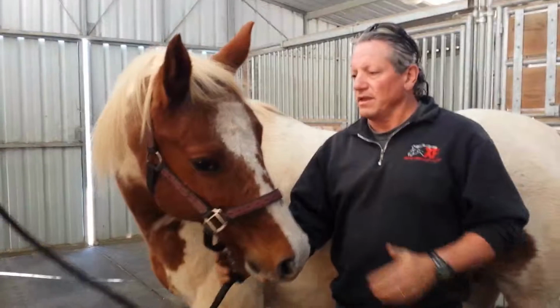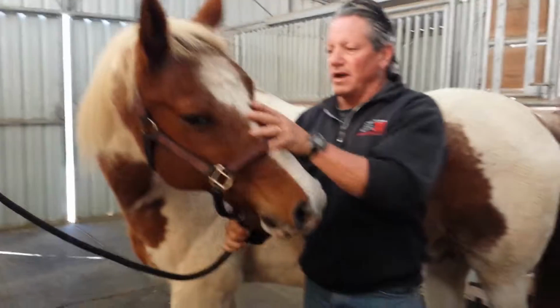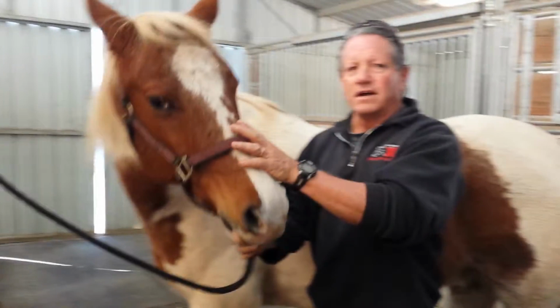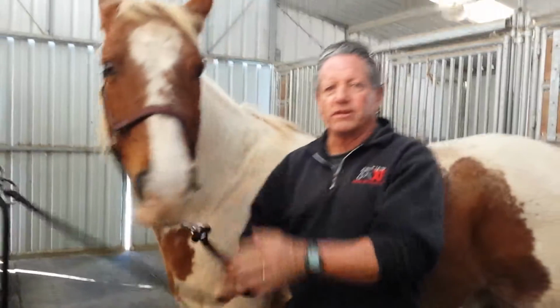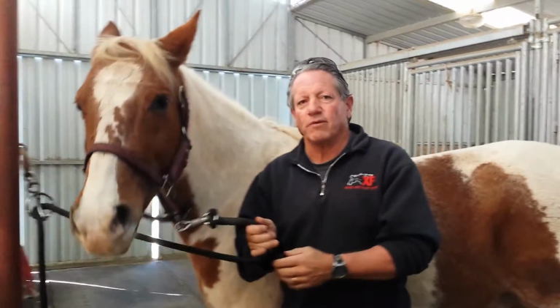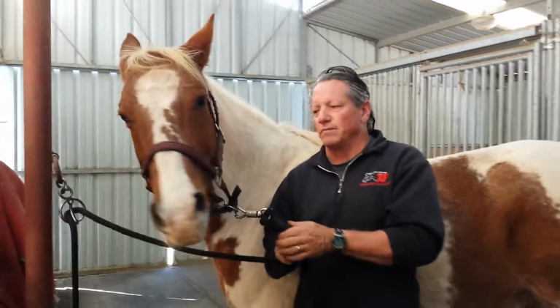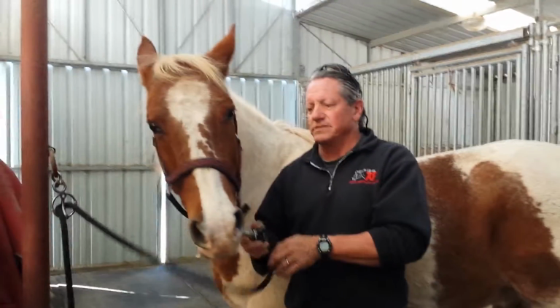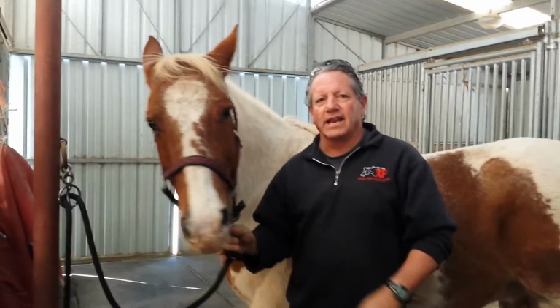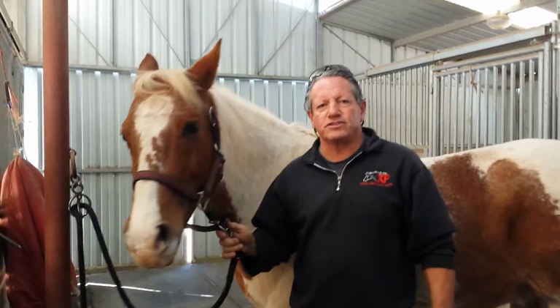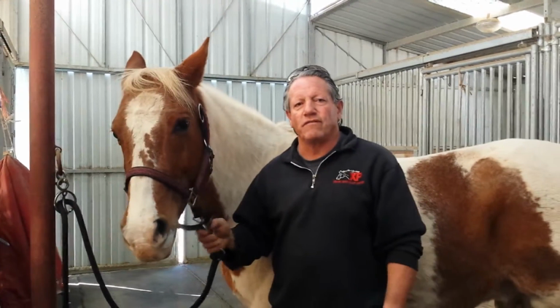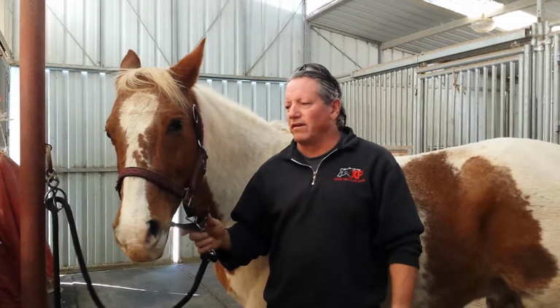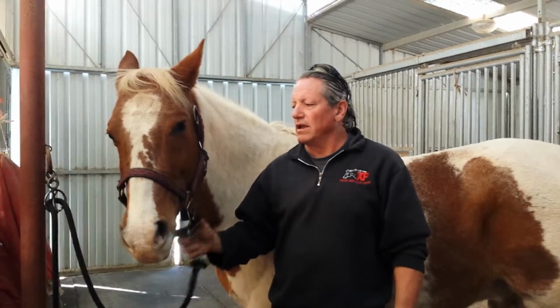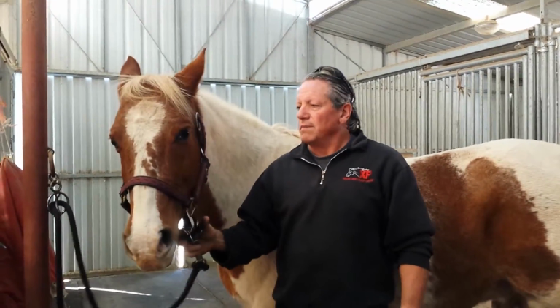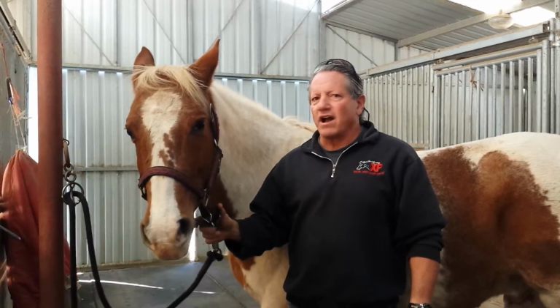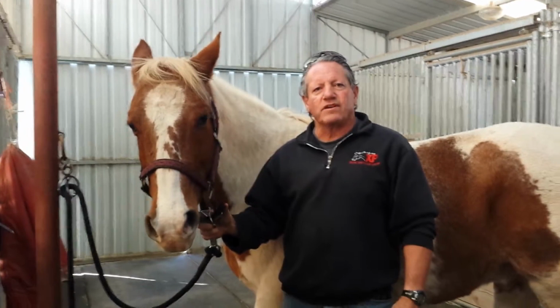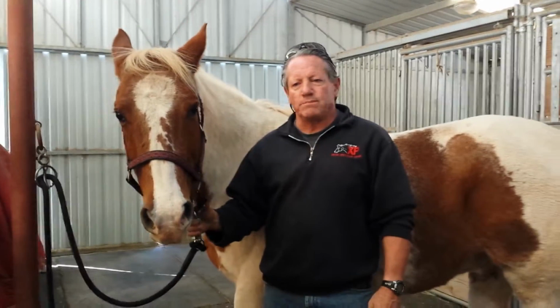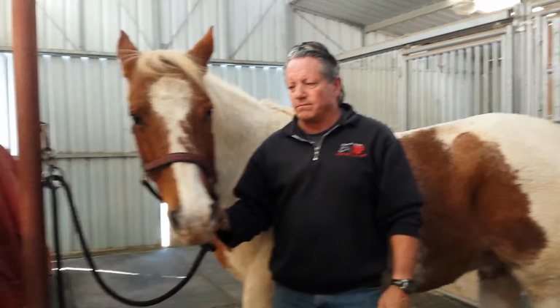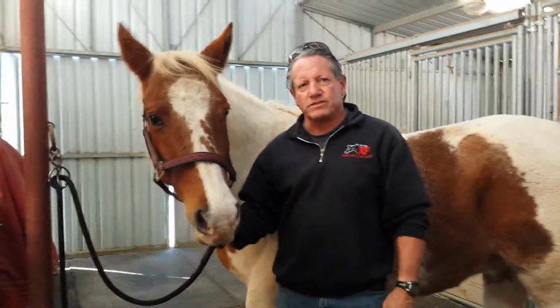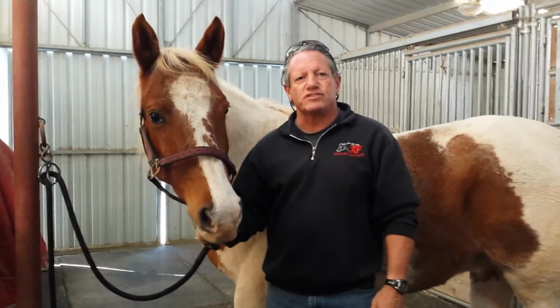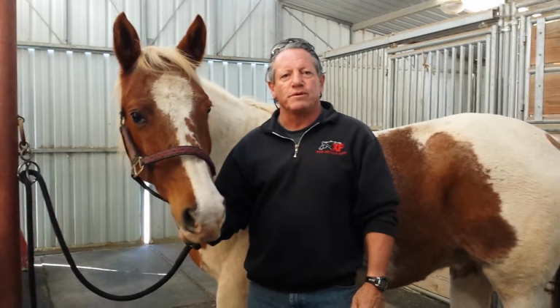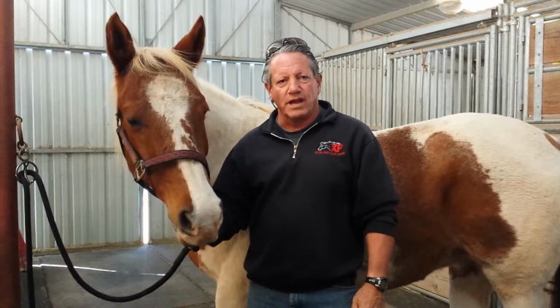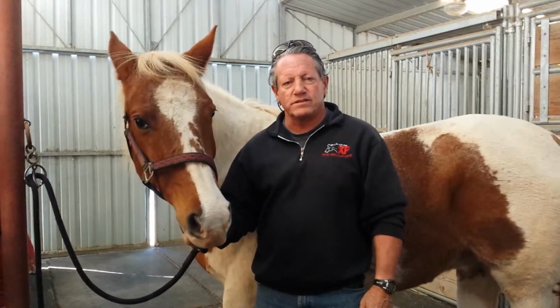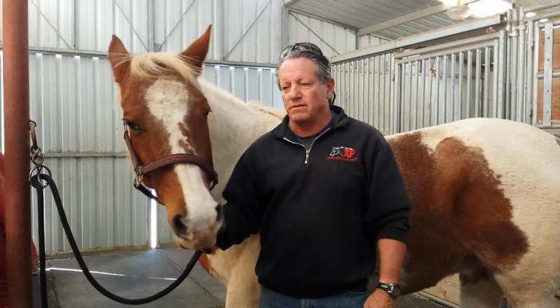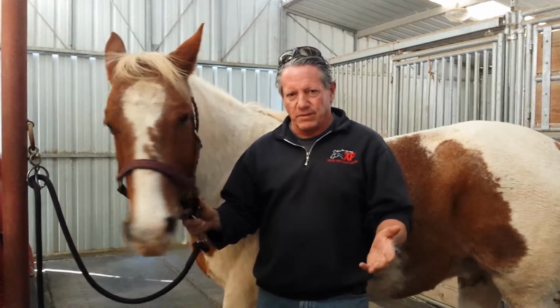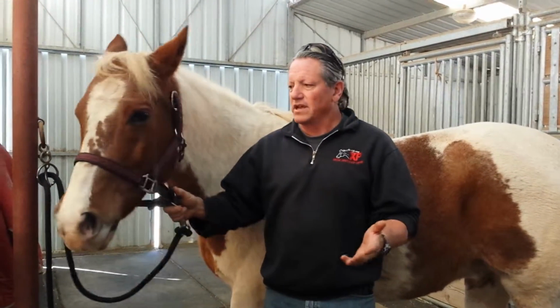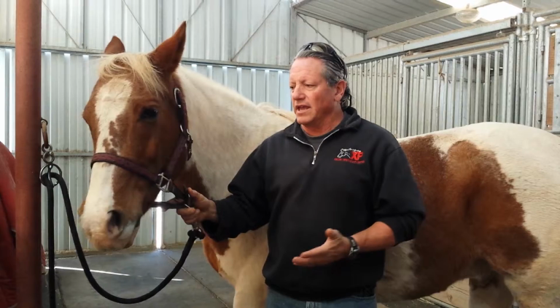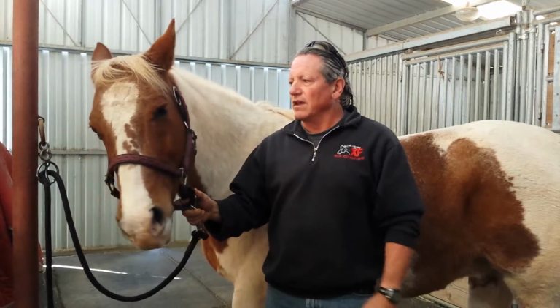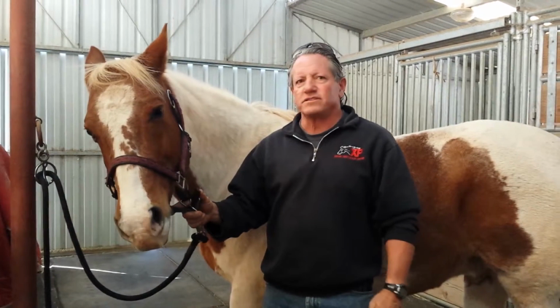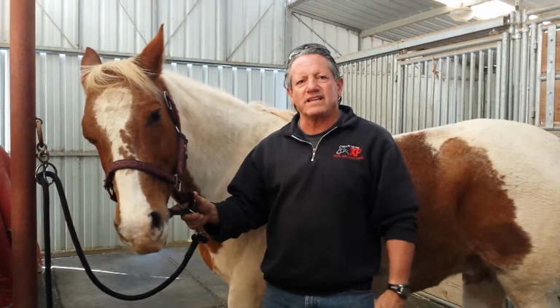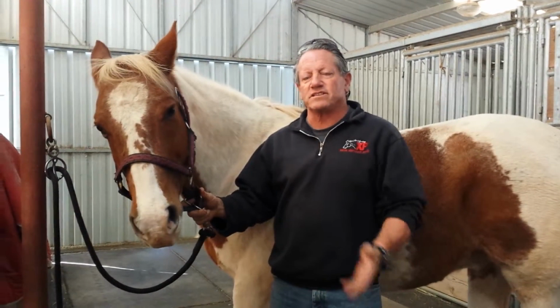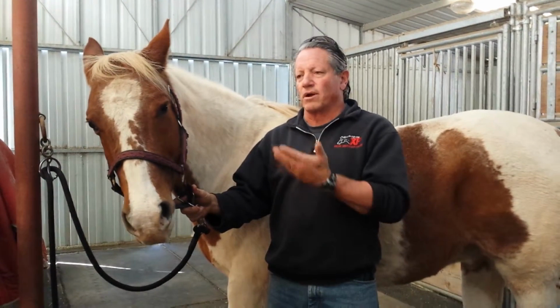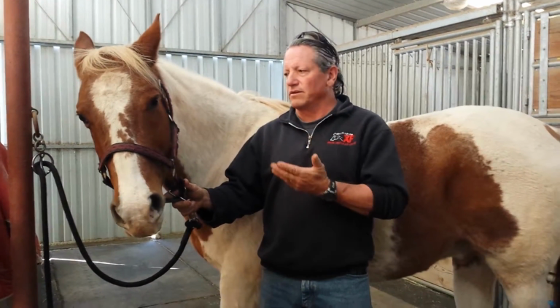Hi, I'm Tom with Integrated Equine Therapies. Today I'd like to show you a very provocative common problem in horses that's super underdiagnosed and missed and causes all kinds of systemic problems in a horse.